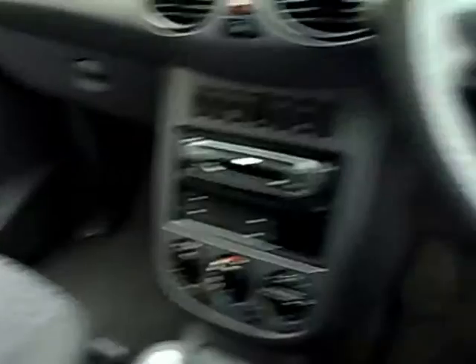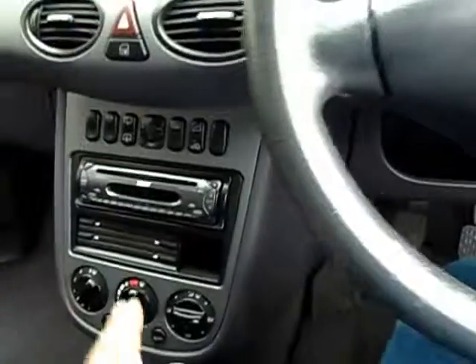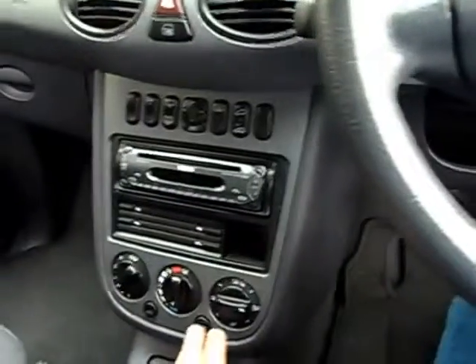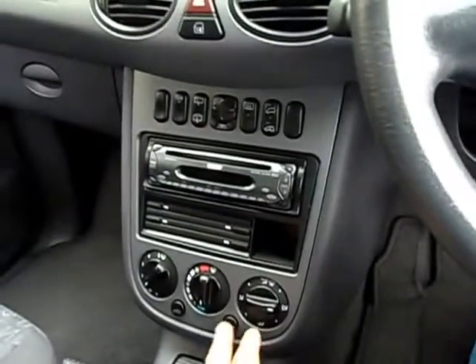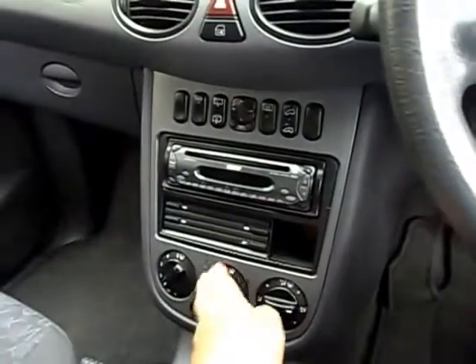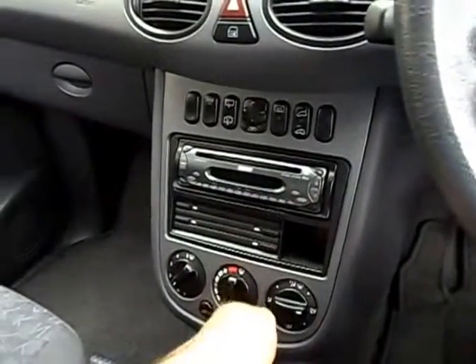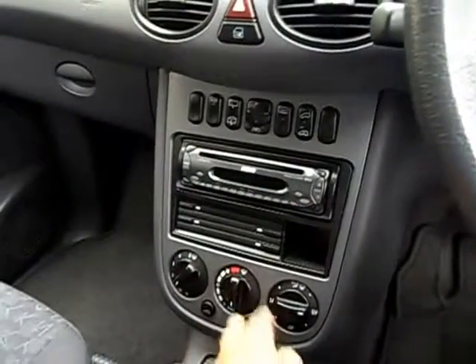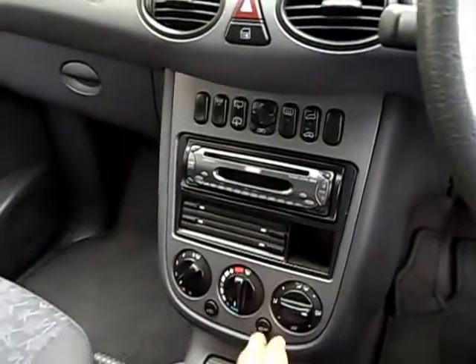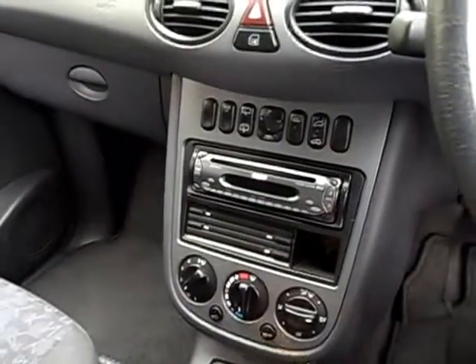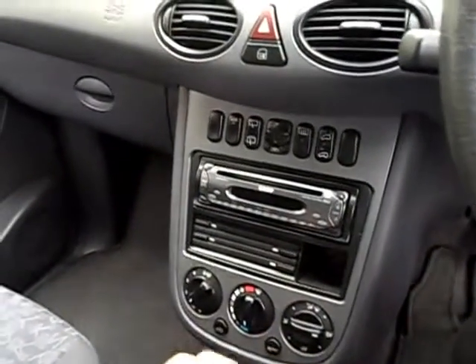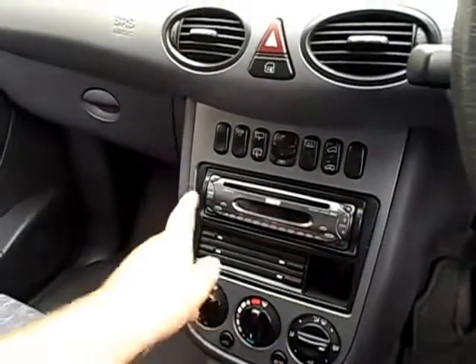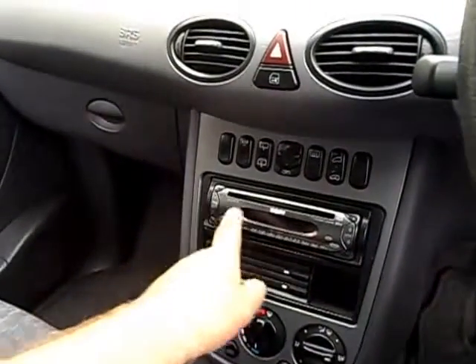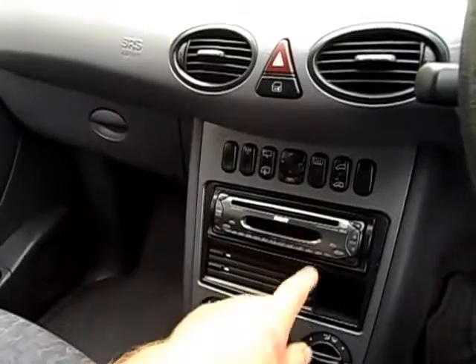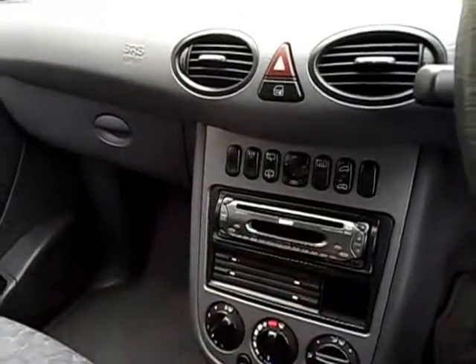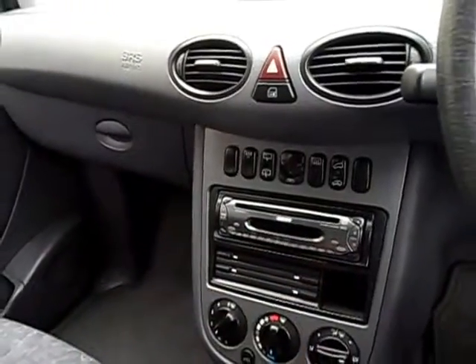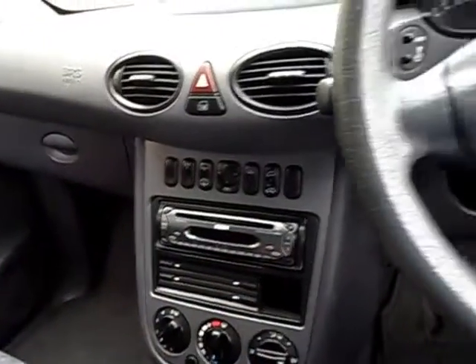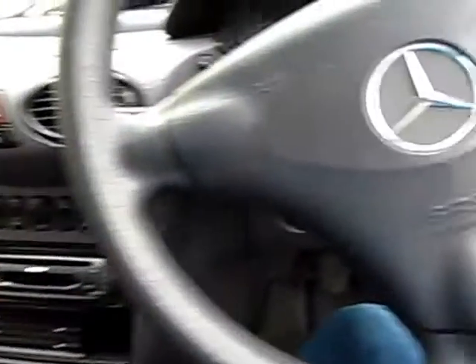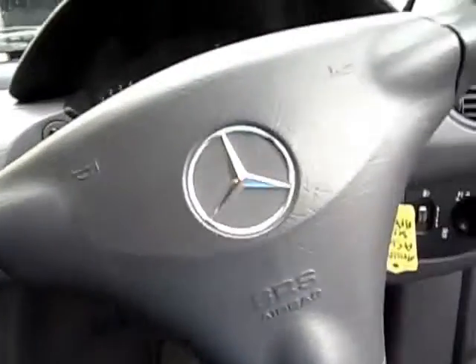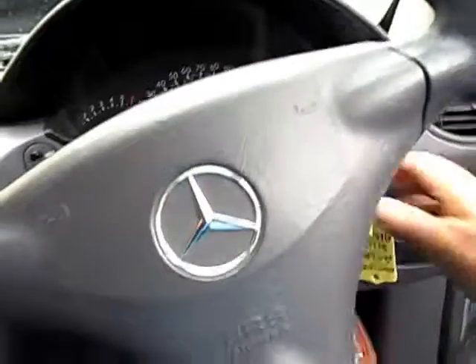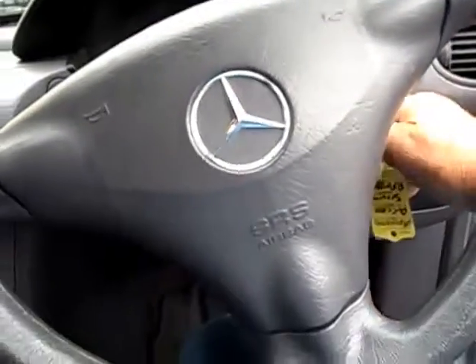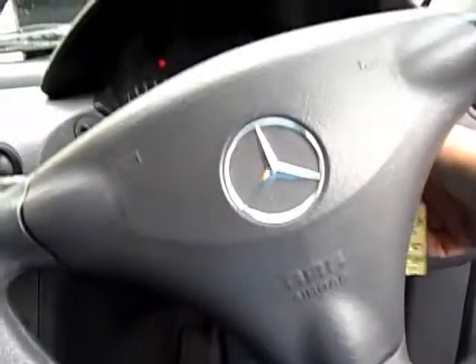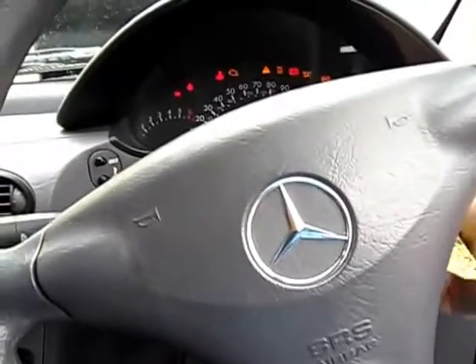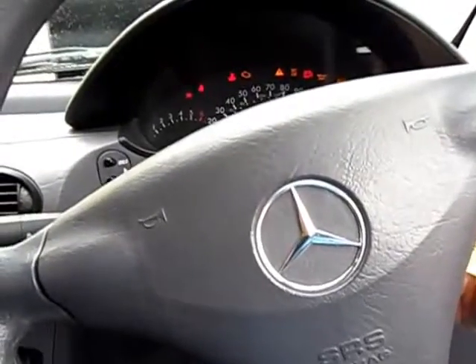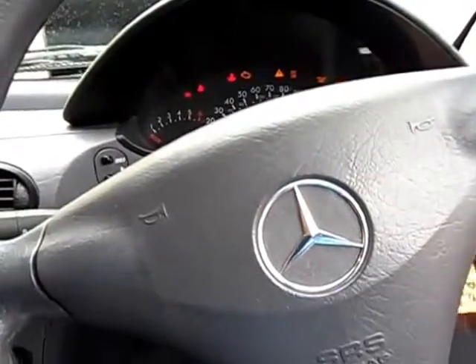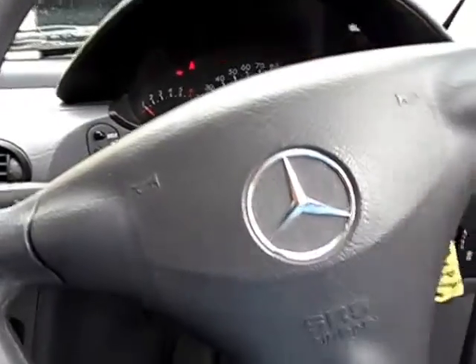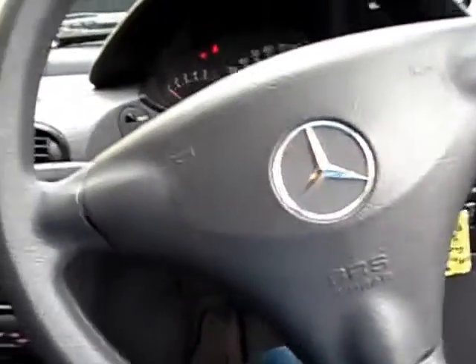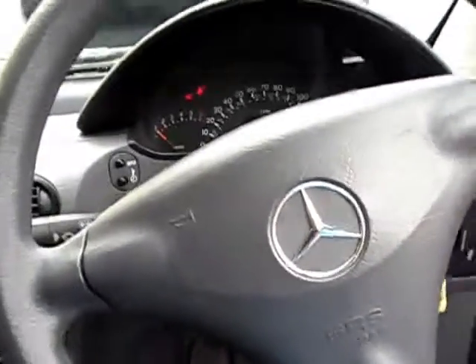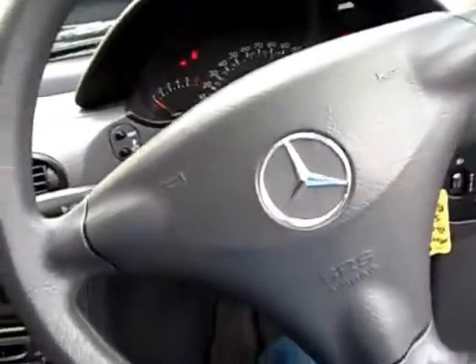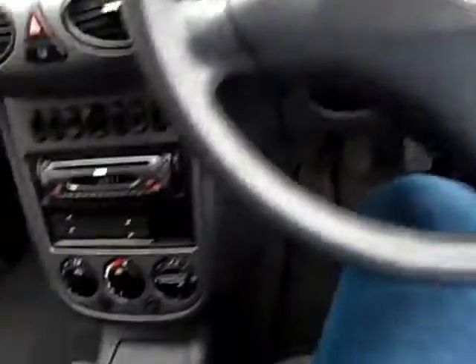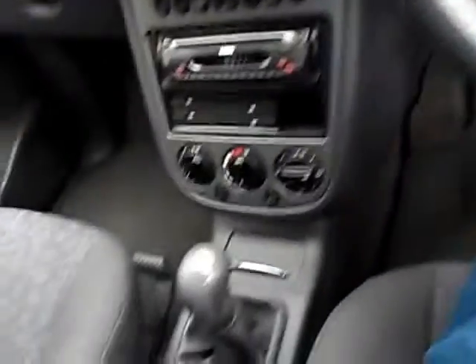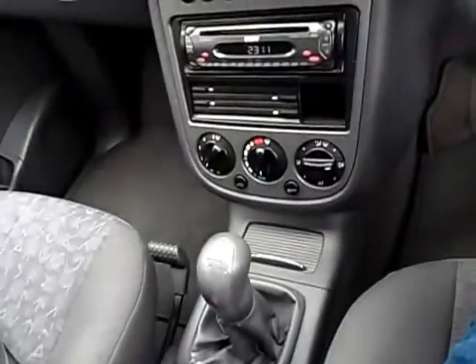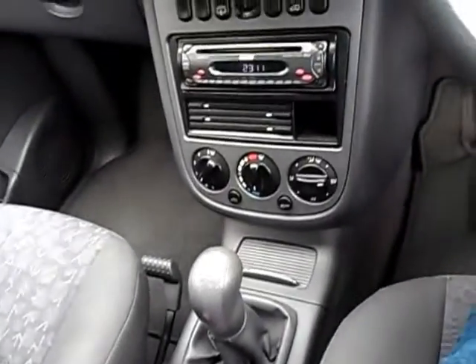We've got air conditioning or climate control — it could be — plus a radio CD player, electric windows, central locking, and a five speed manual gearbox.